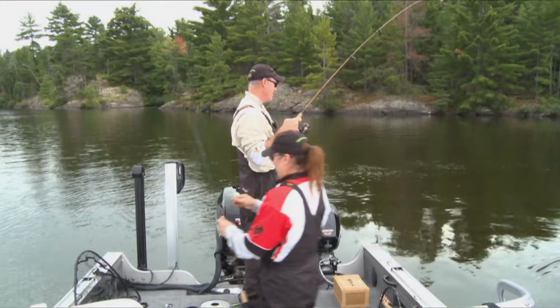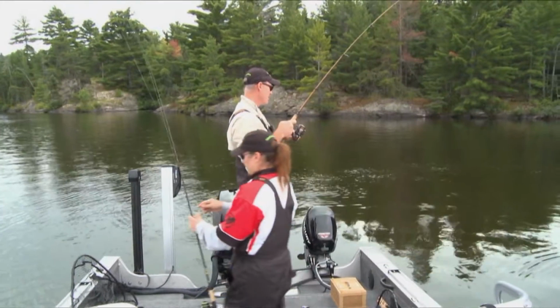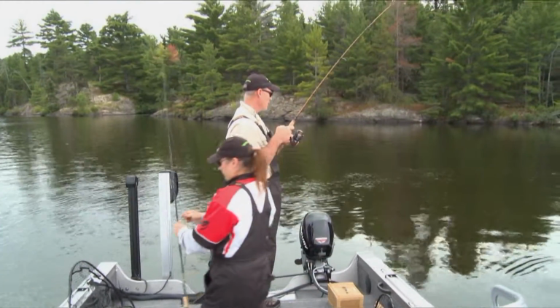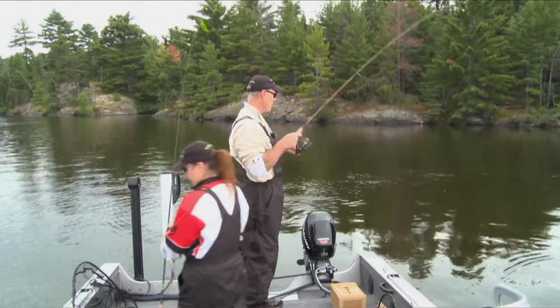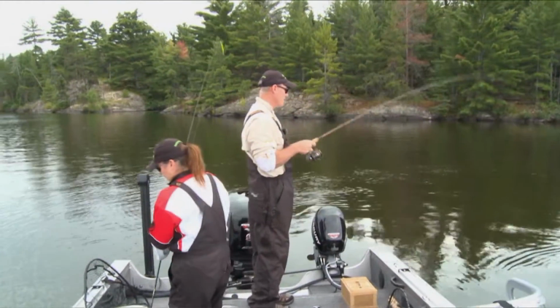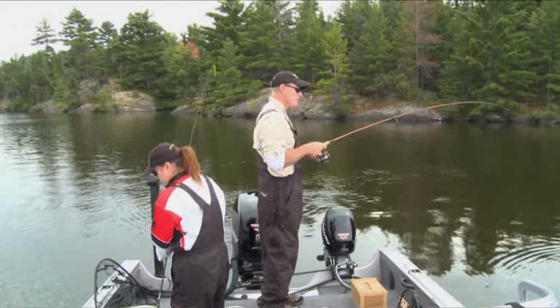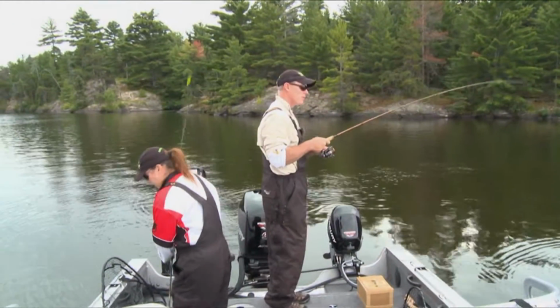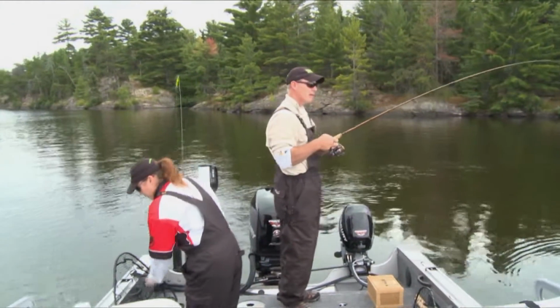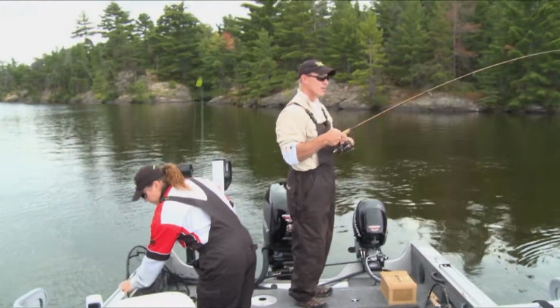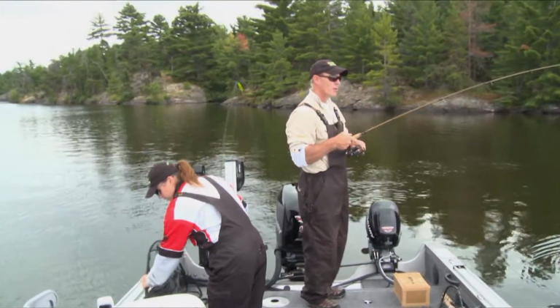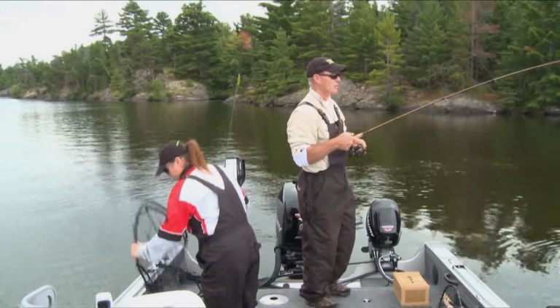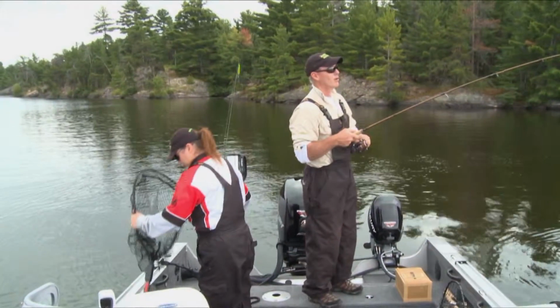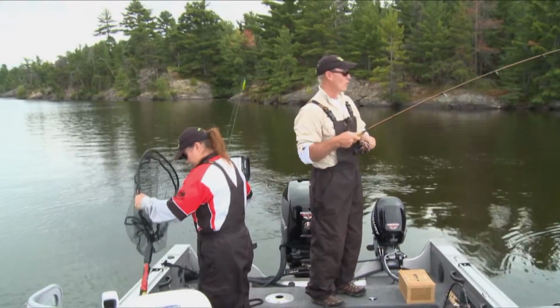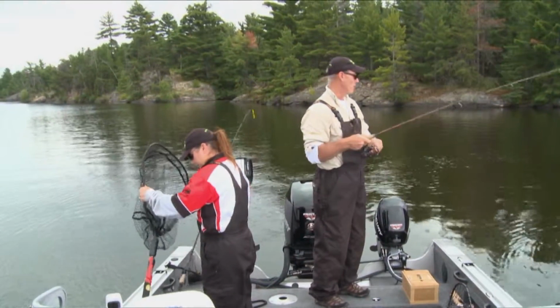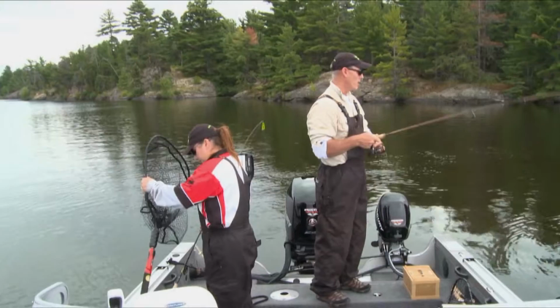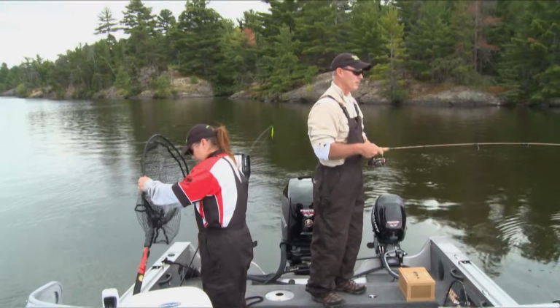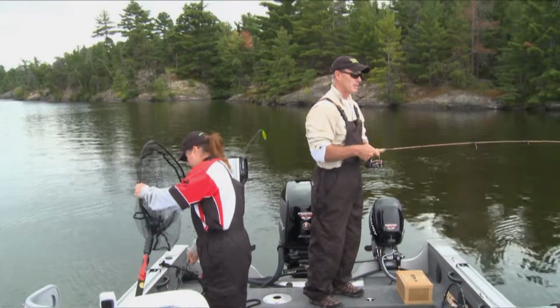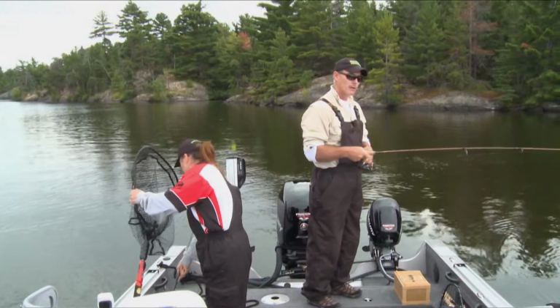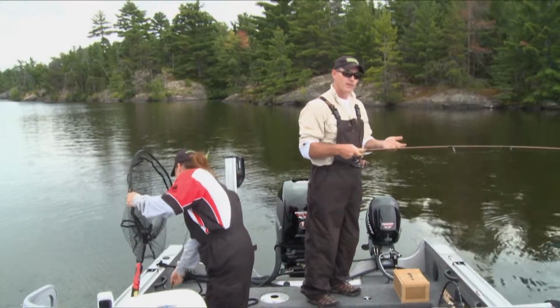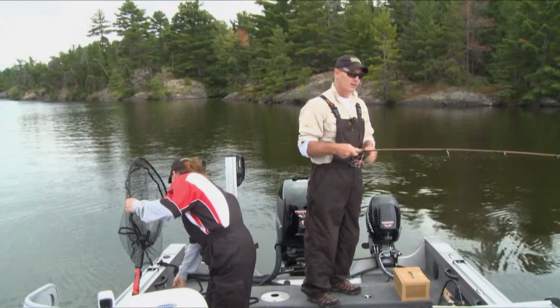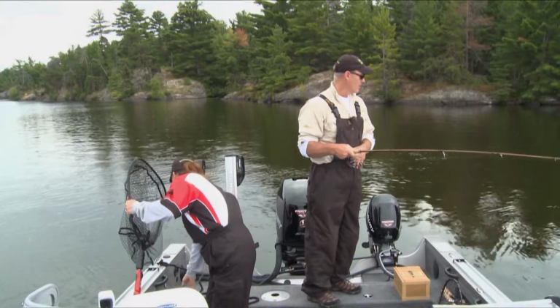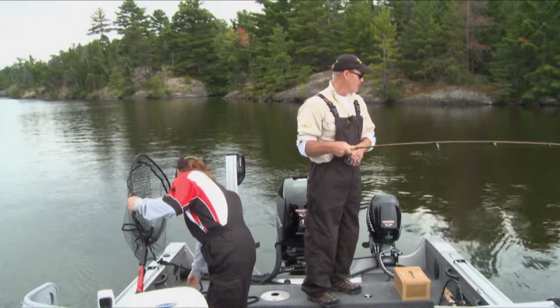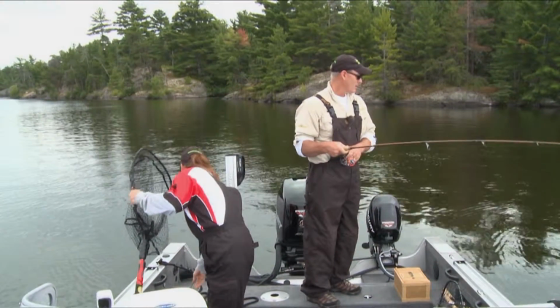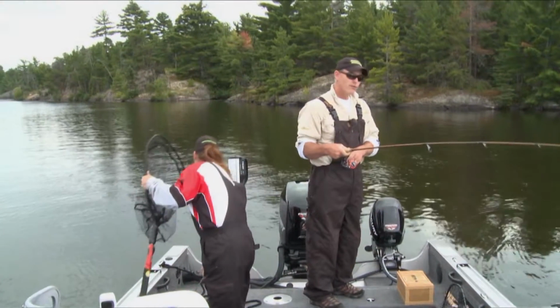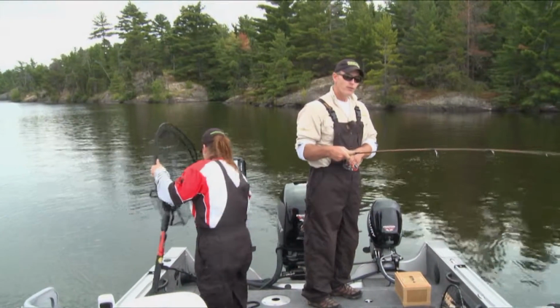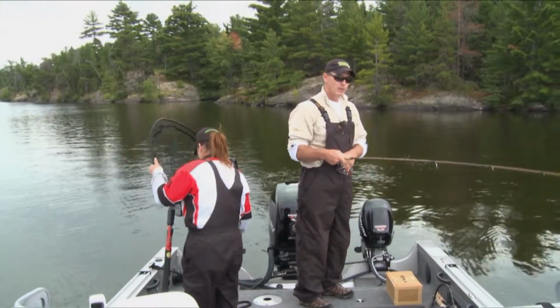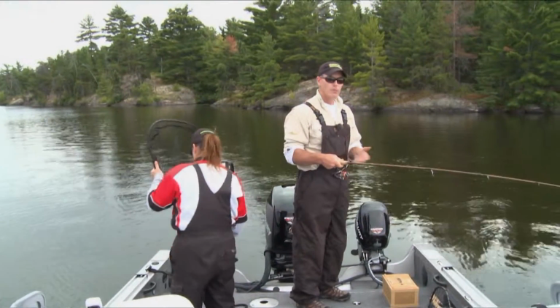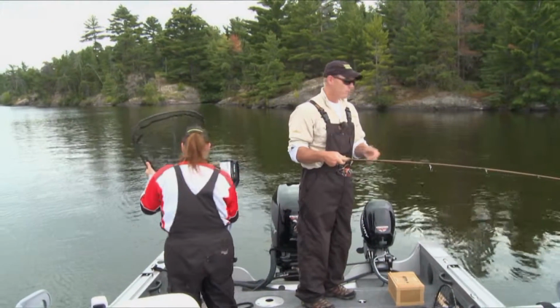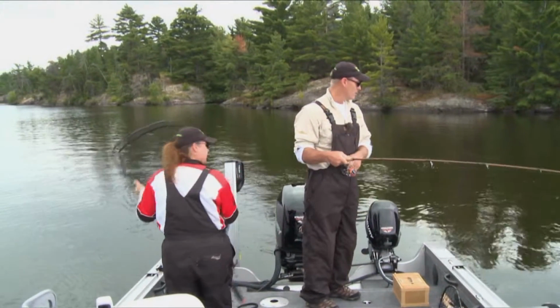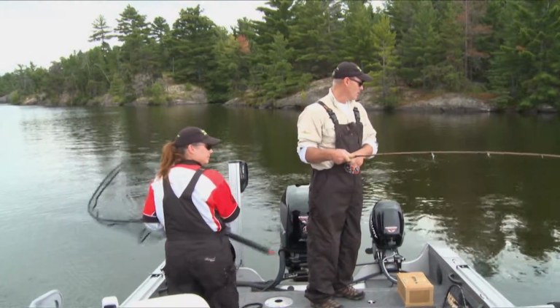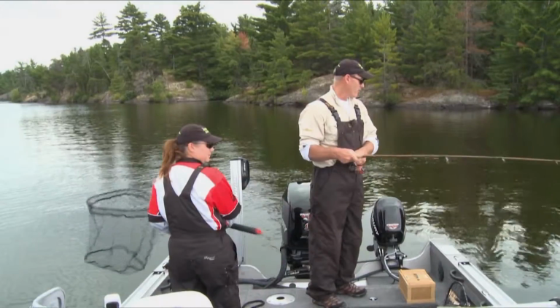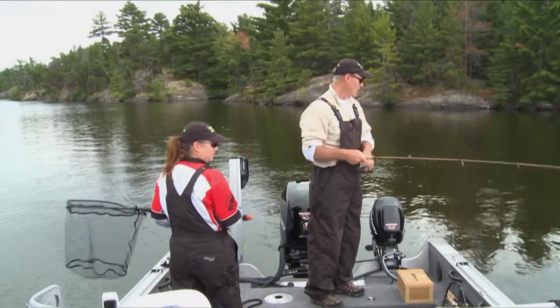It's just all about having fun. Sometimes people forget it's not about catching that lunker walleye, that monster muskie — it's about having fun. Catching a few fish, being out in the boat, fresh air.